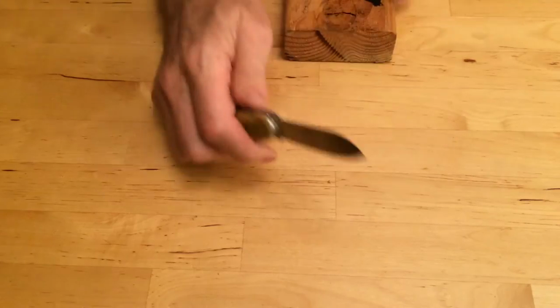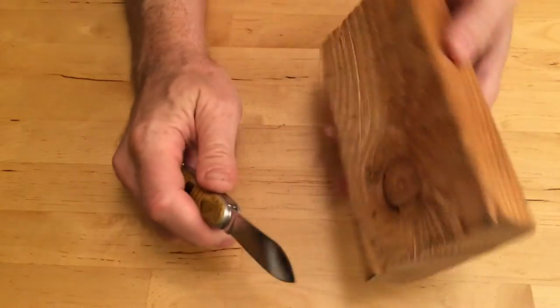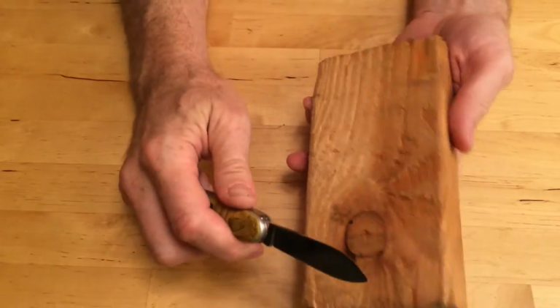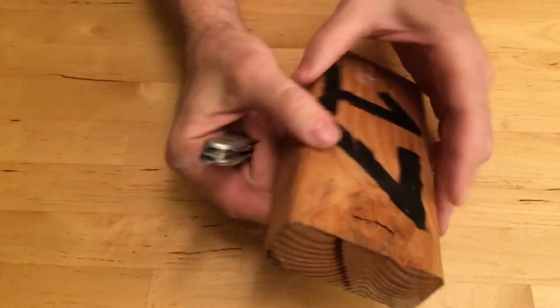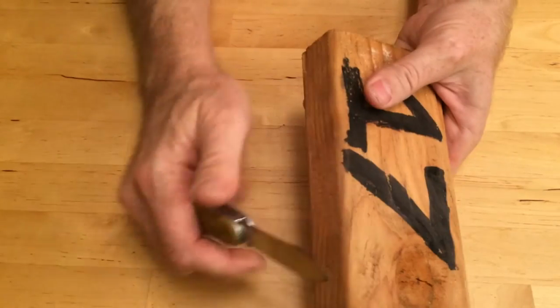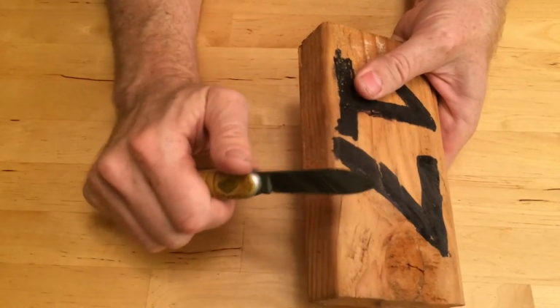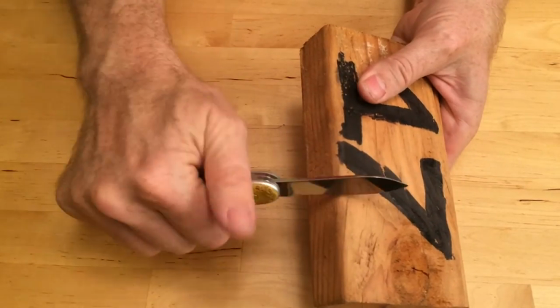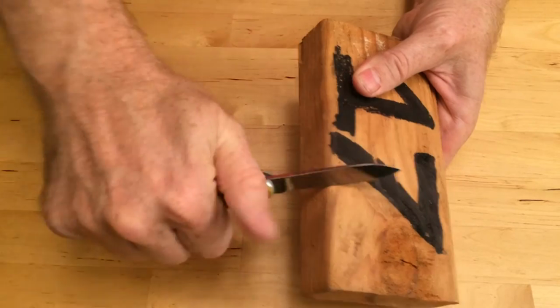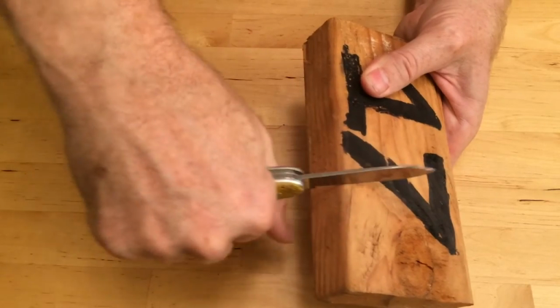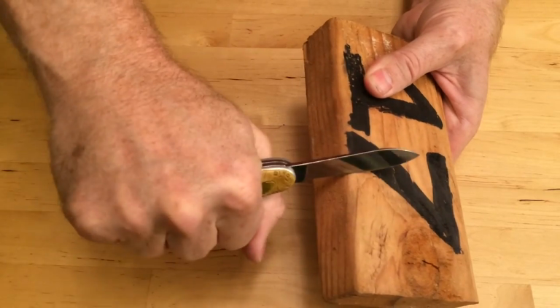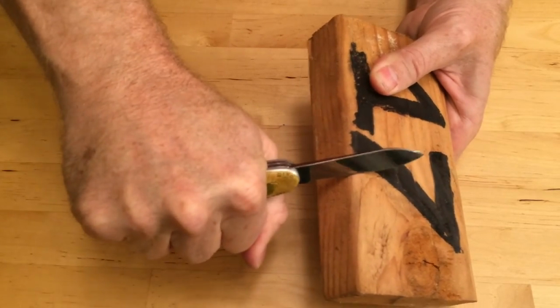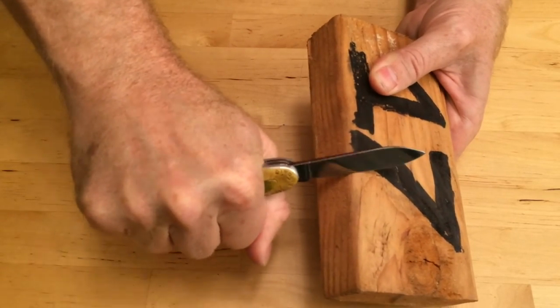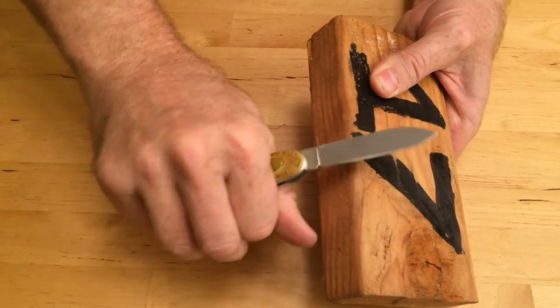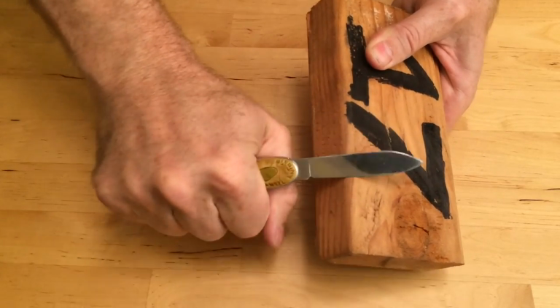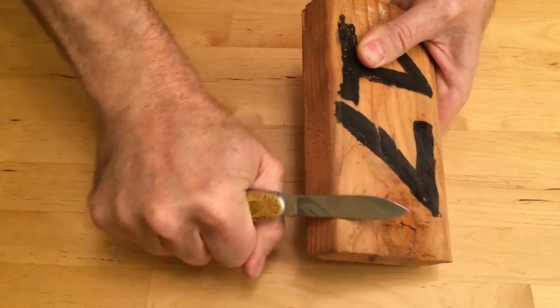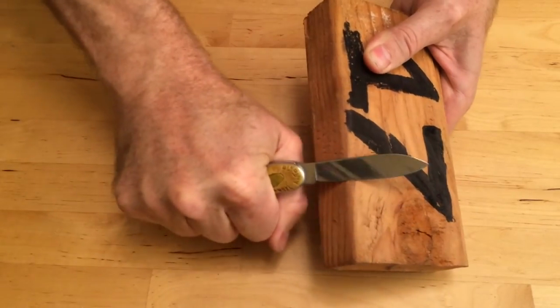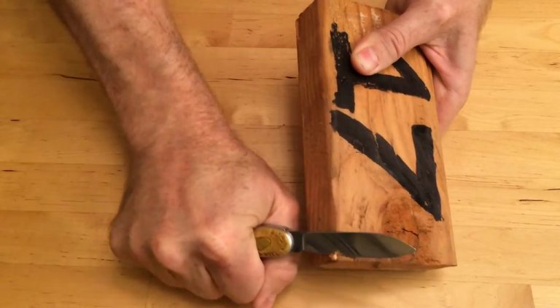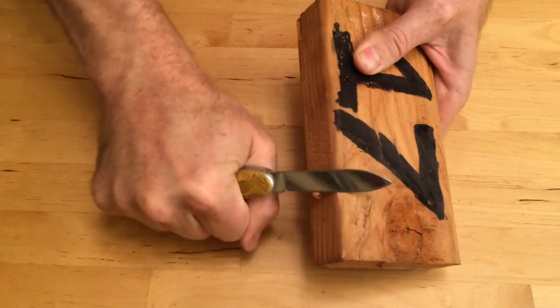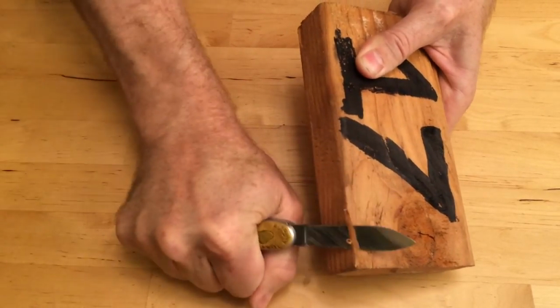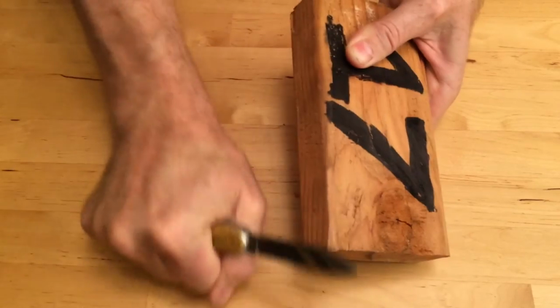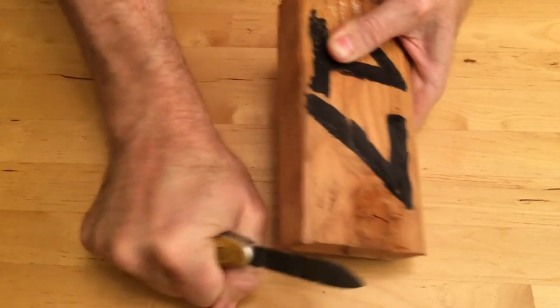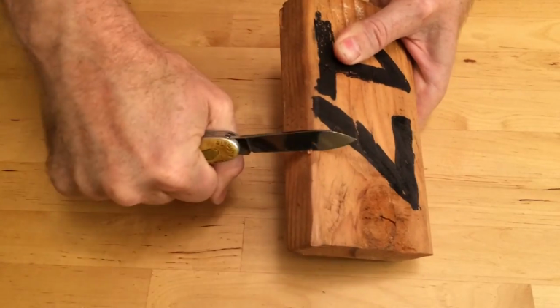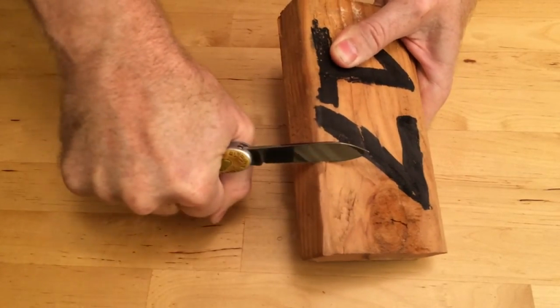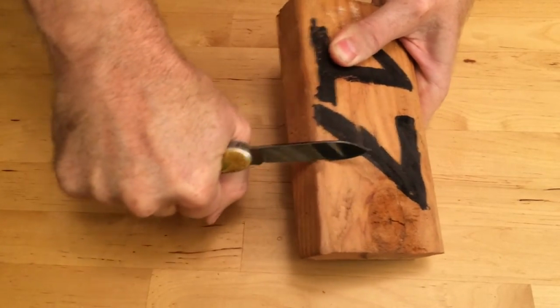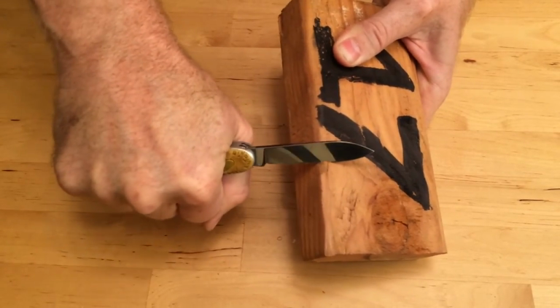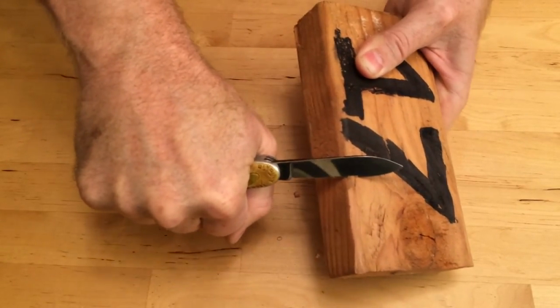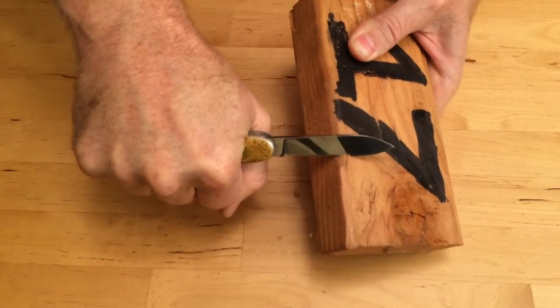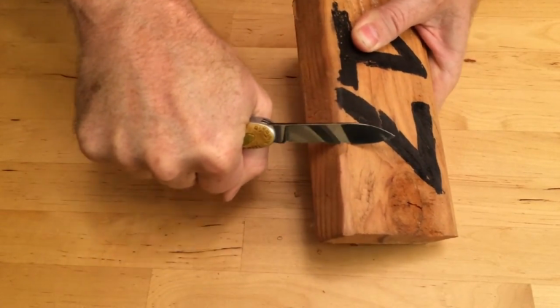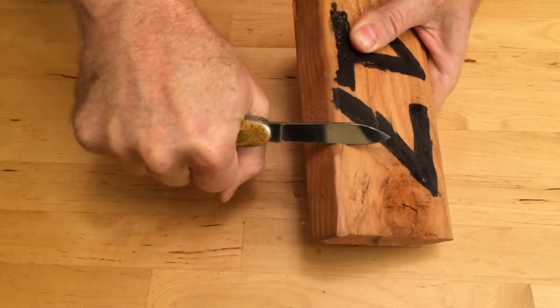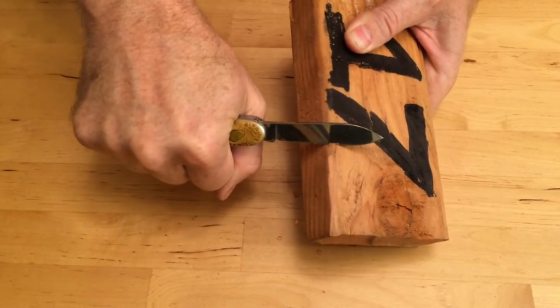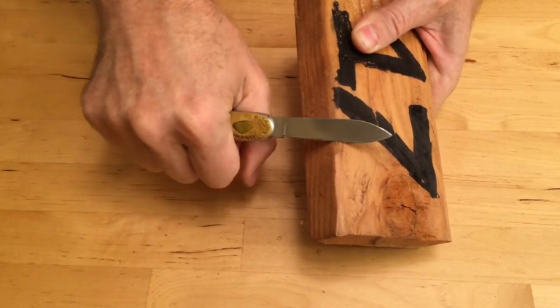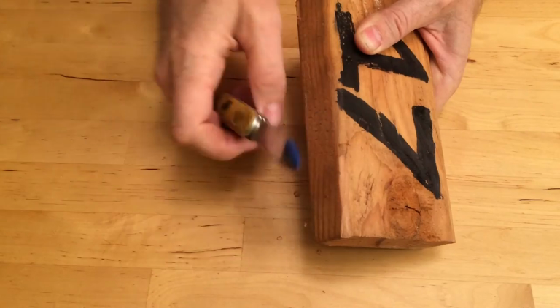When you're using your knife blade to cut wood, don't take big chunks, but rather try to take a little bit at a time. It's much better than trying to dig into it and jam it down and grab a big chunk.